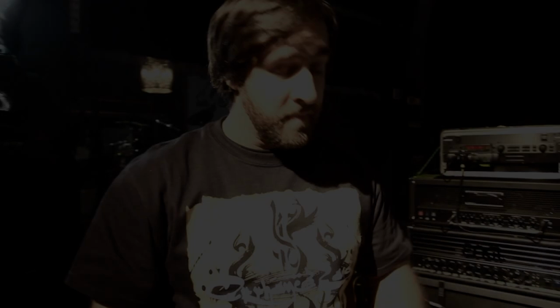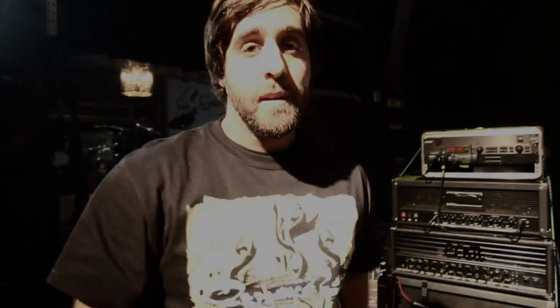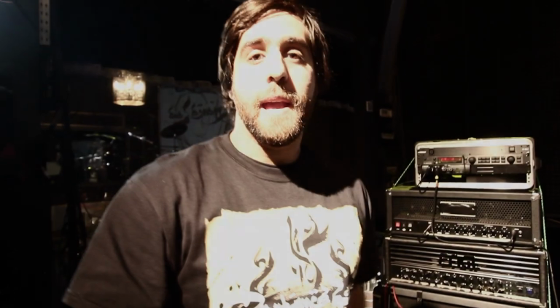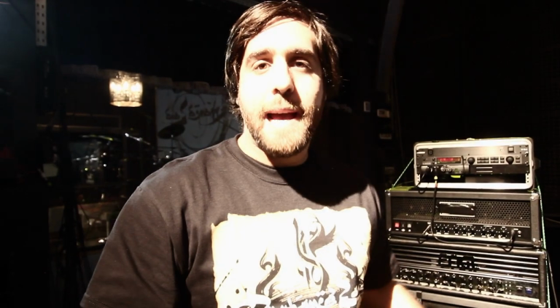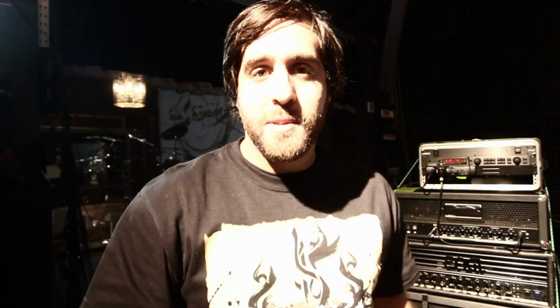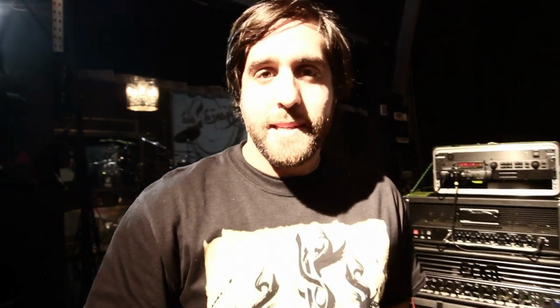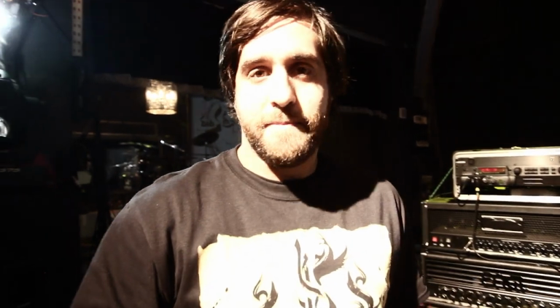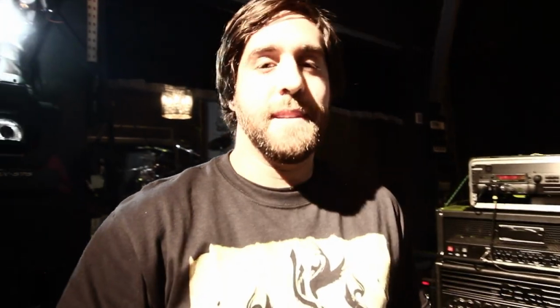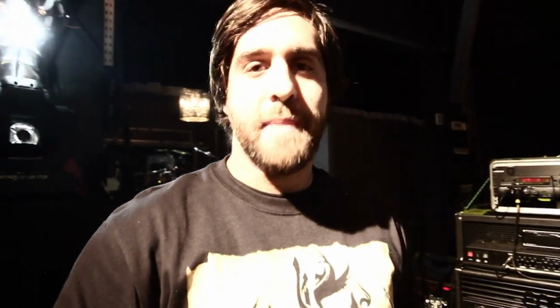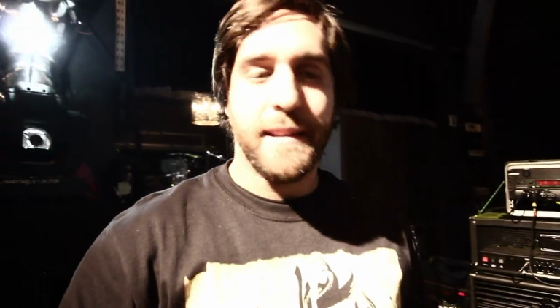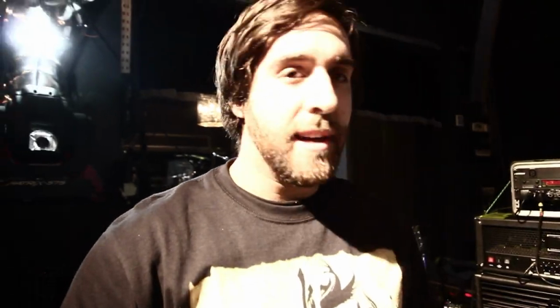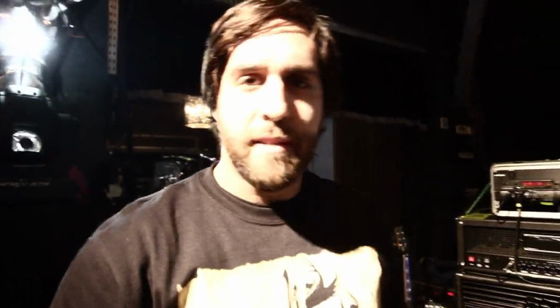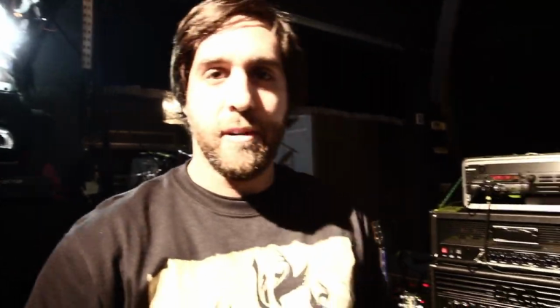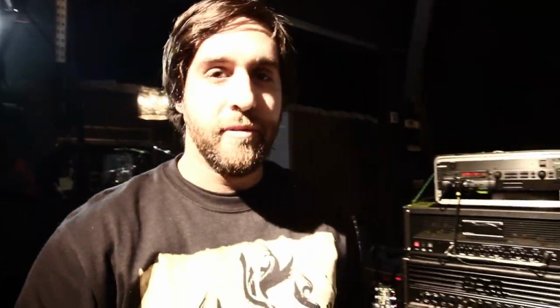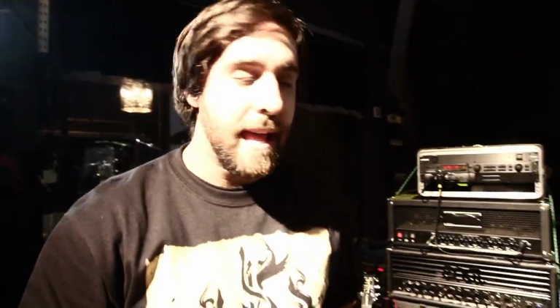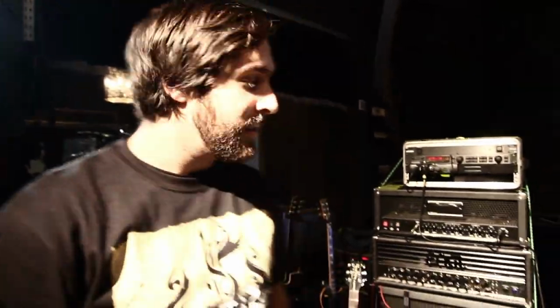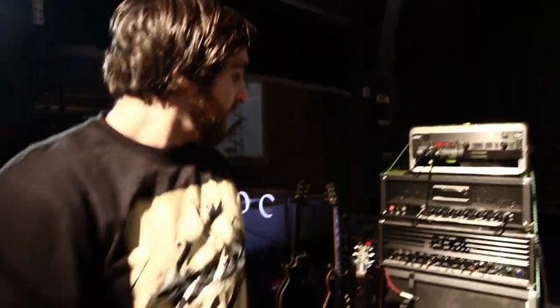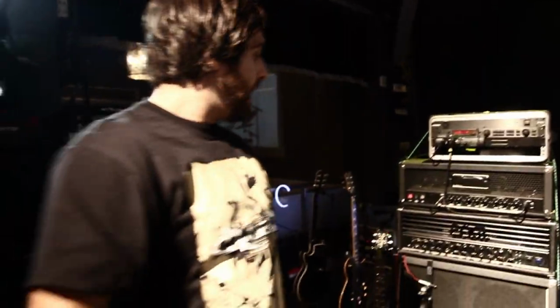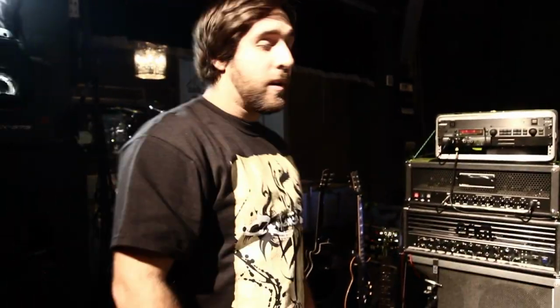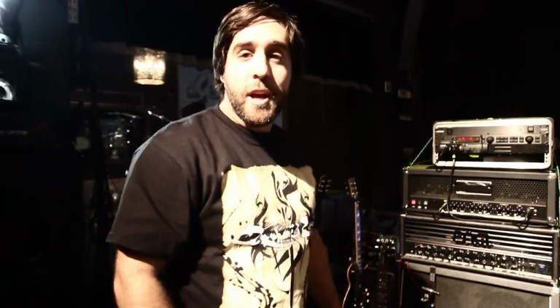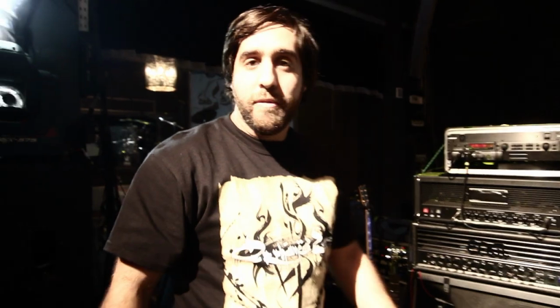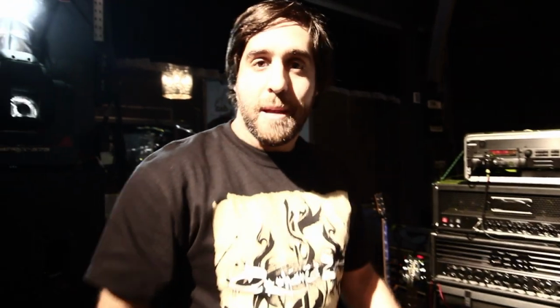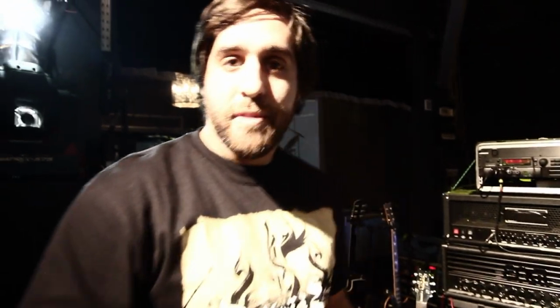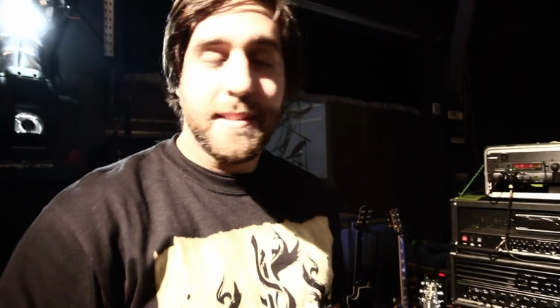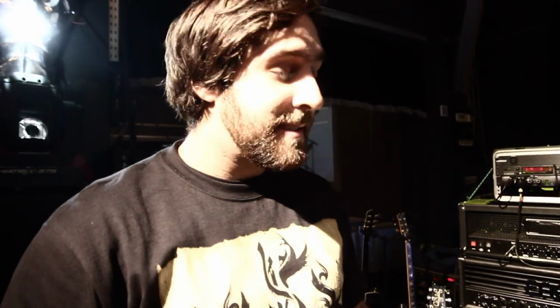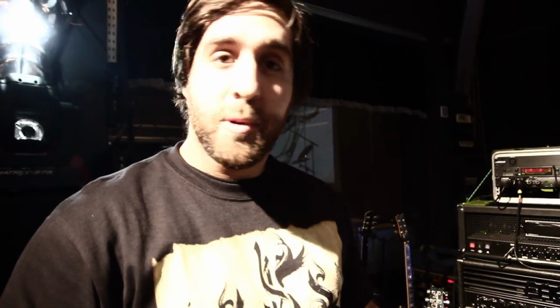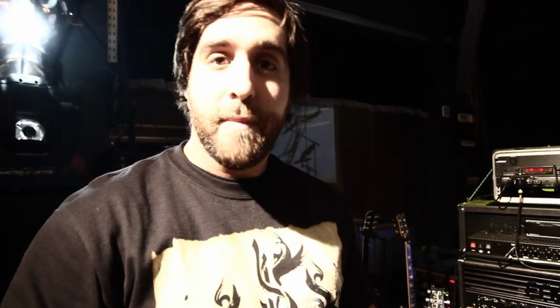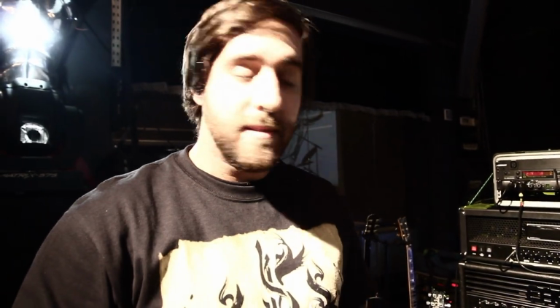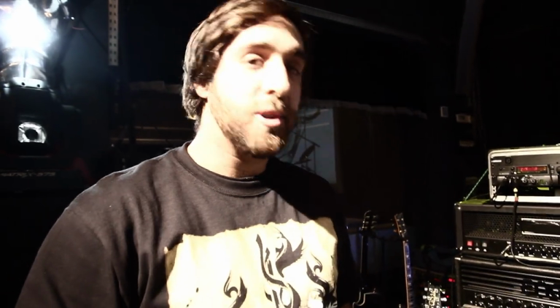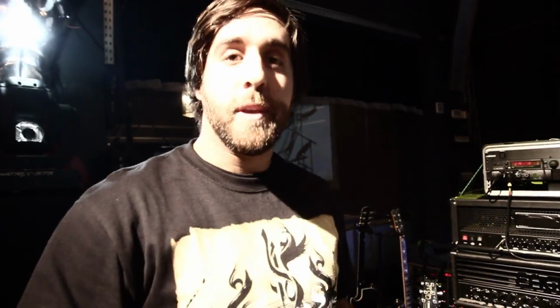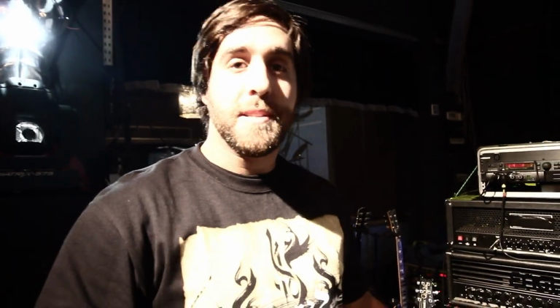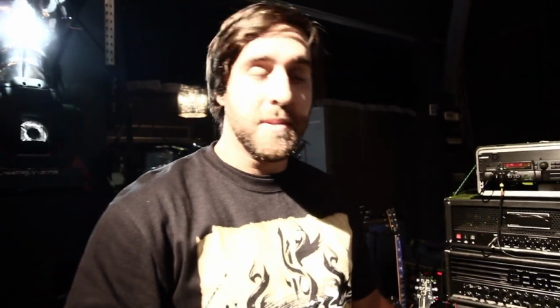Hey guys, what's up? It's Ben, guitar tech for Orphaneland. We're gonna go over some of Yossi Sassi's equipment and show you what he's using.